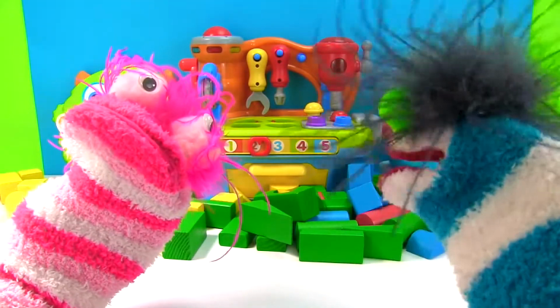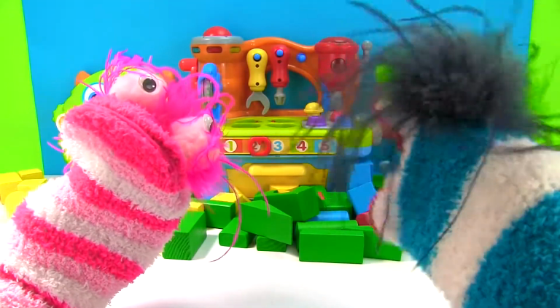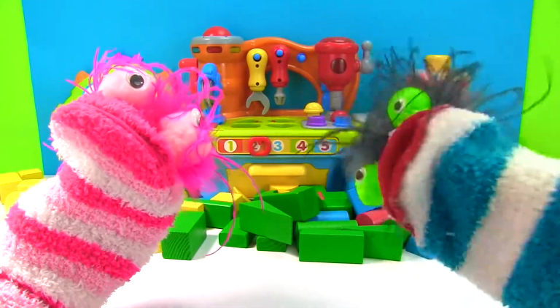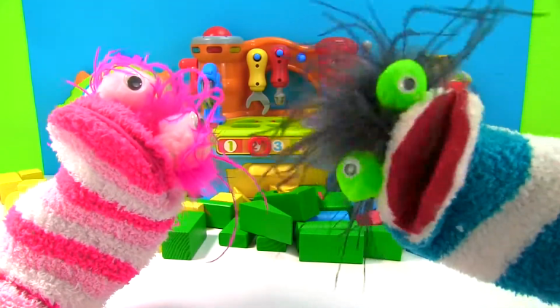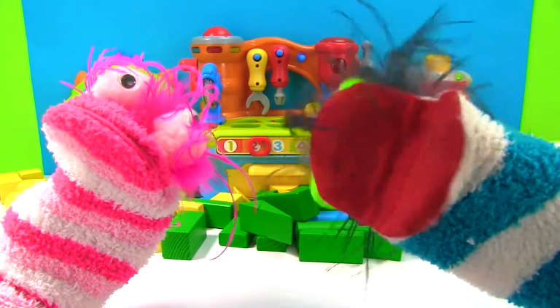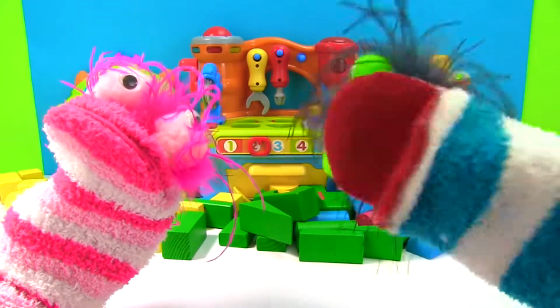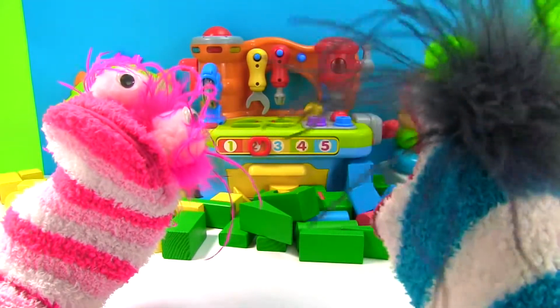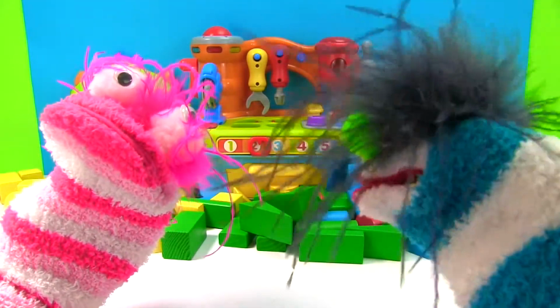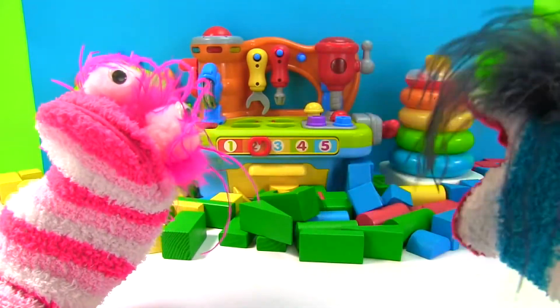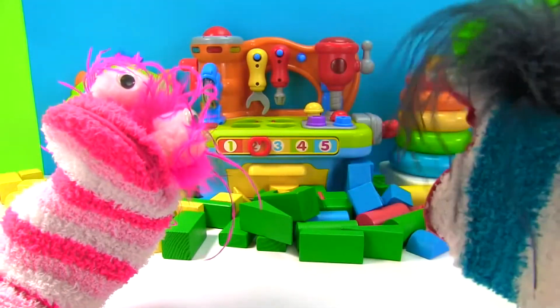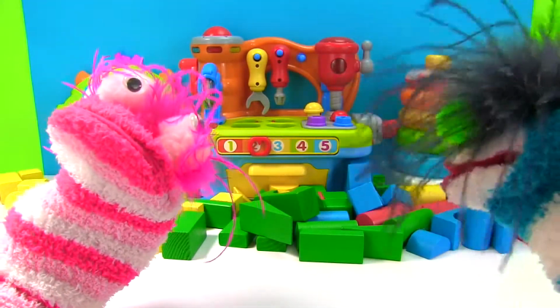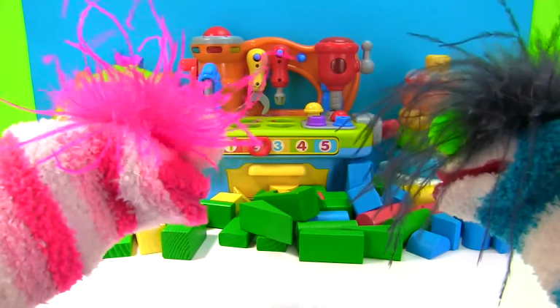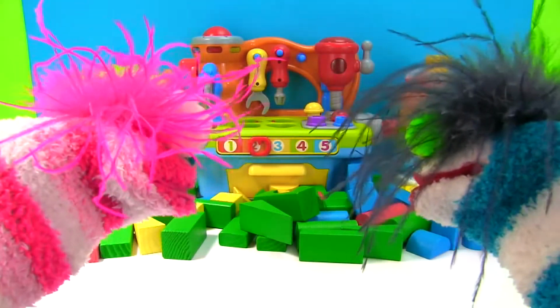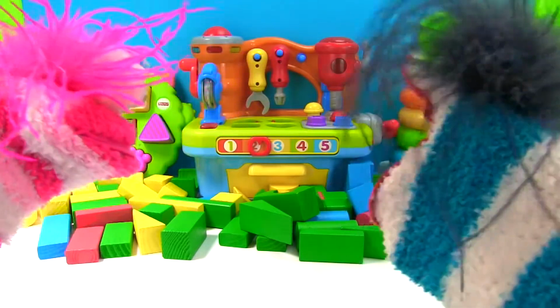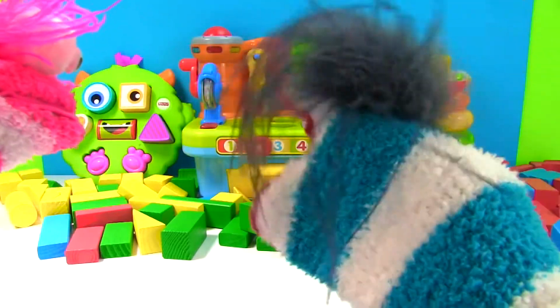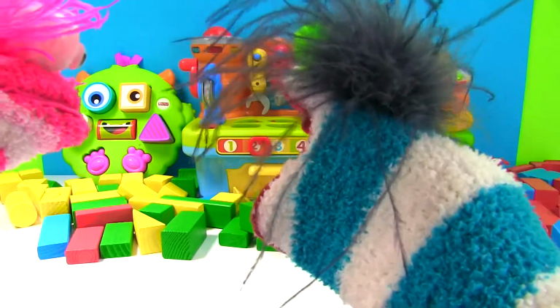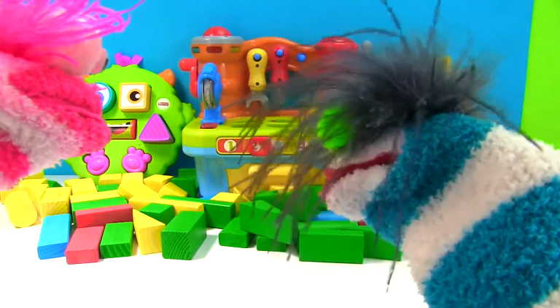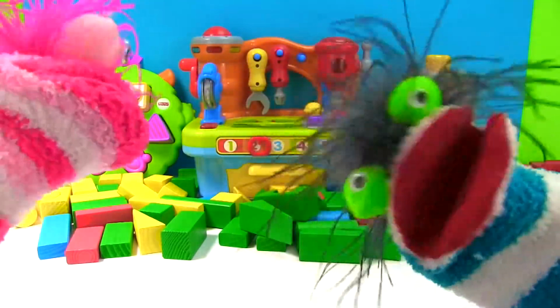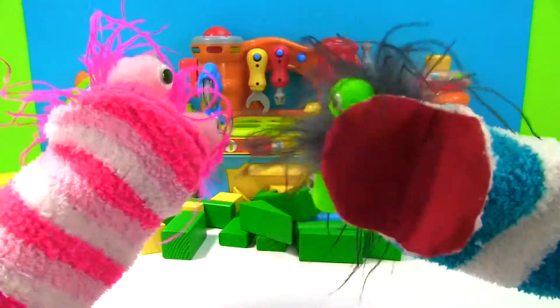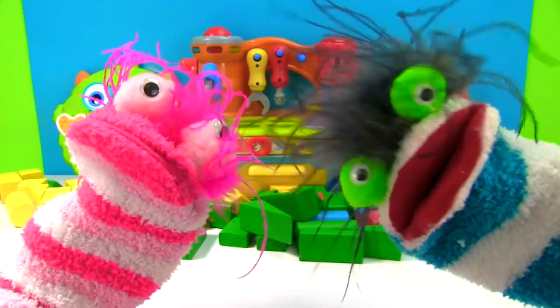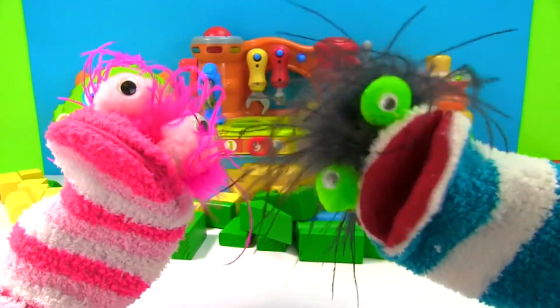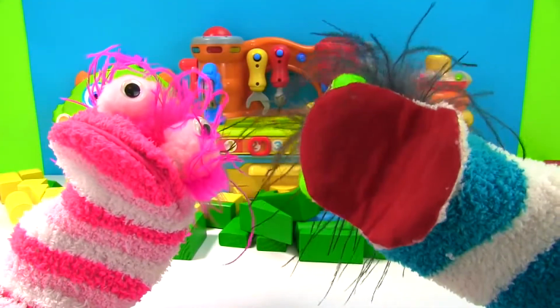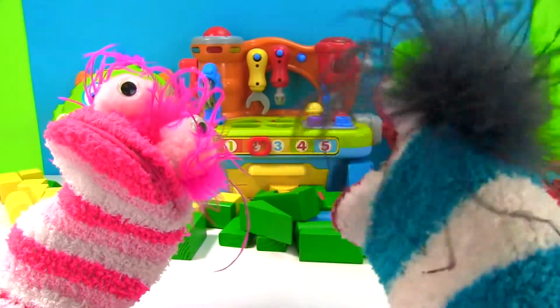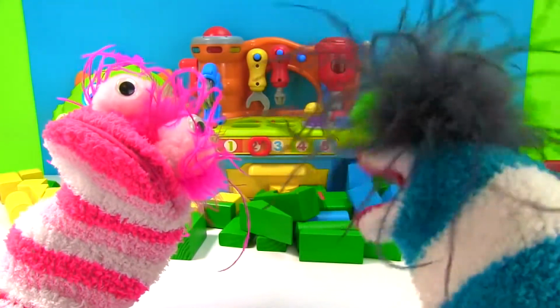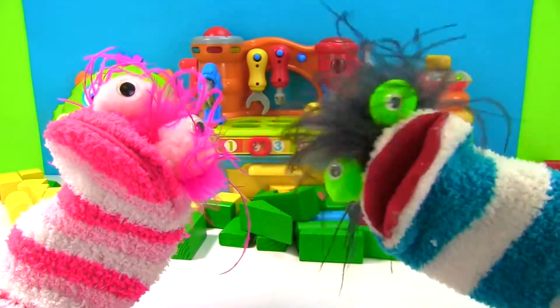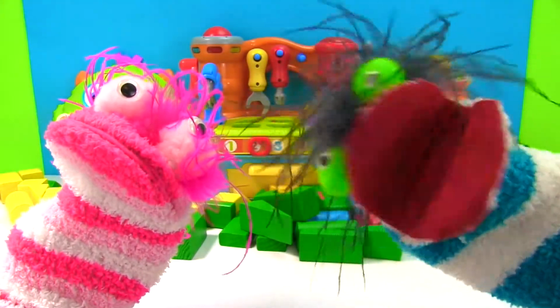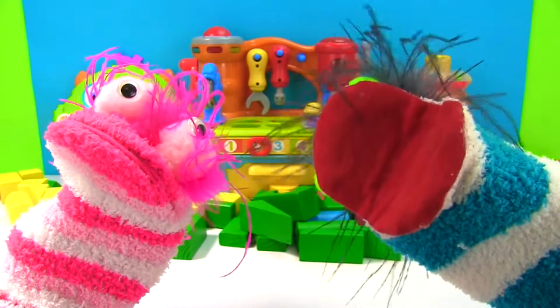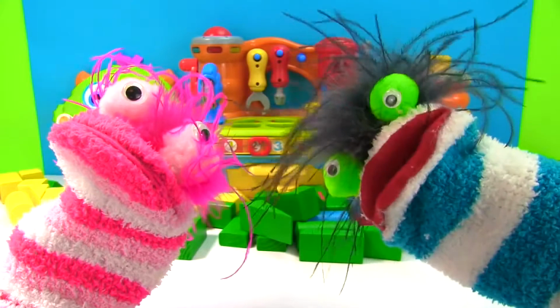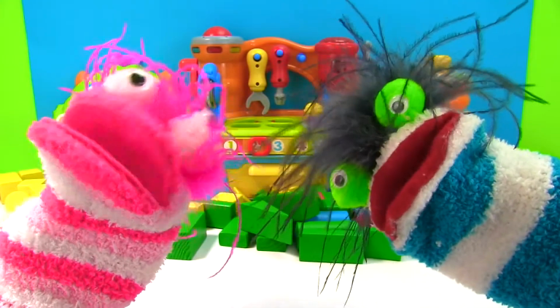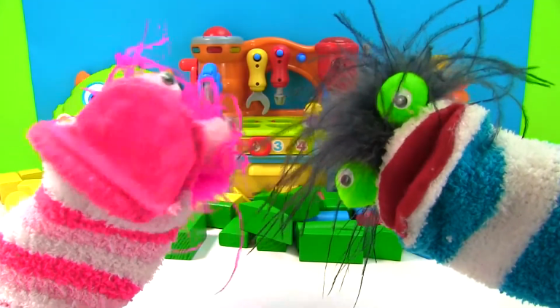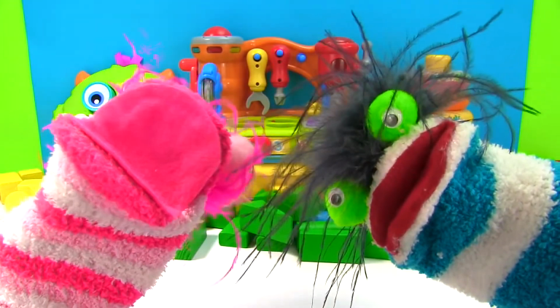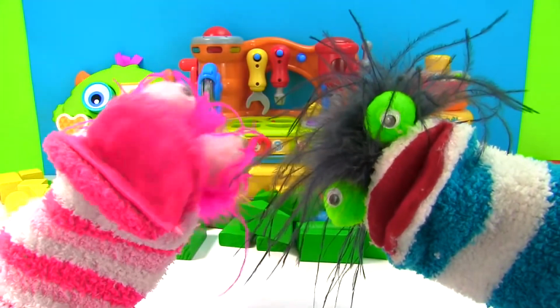Oh Phoebe, we can help you. Look, we have blocks, toys, and we'll even play with Play-Doh to learn all about shapes. Let's have fun!